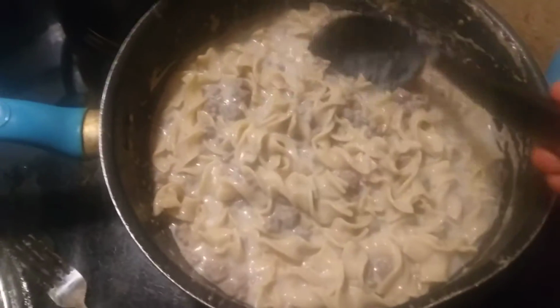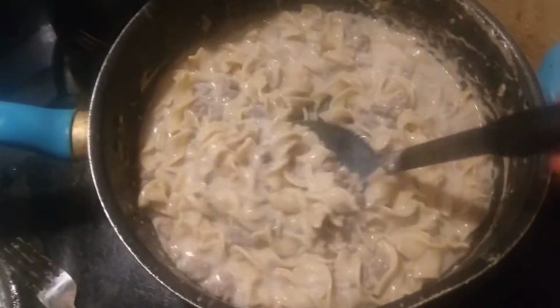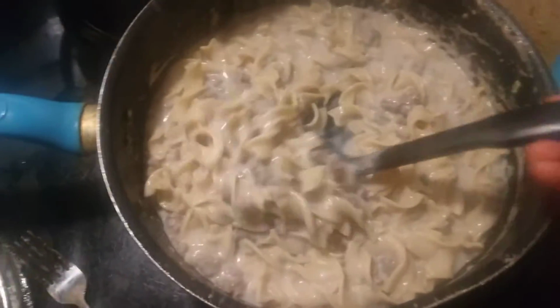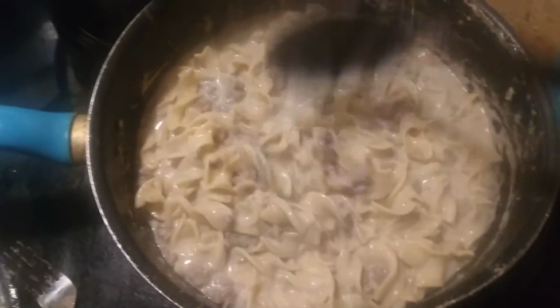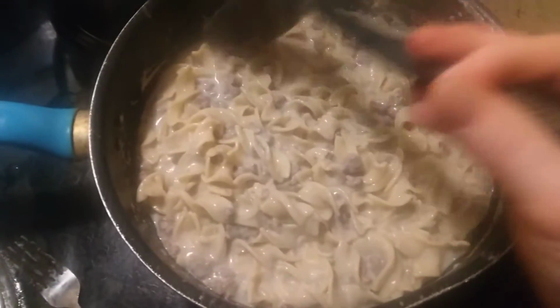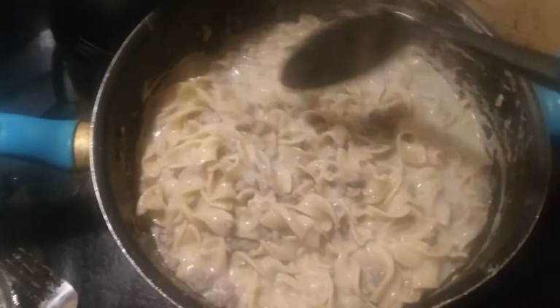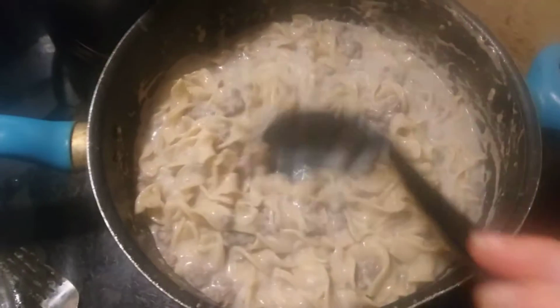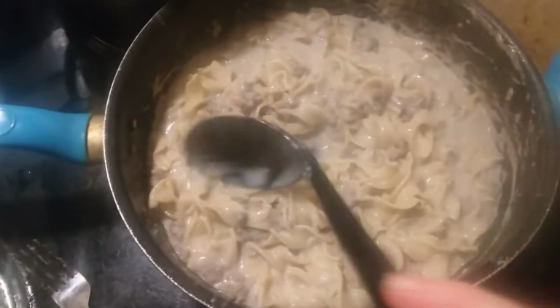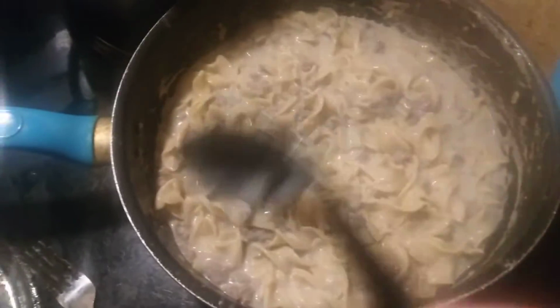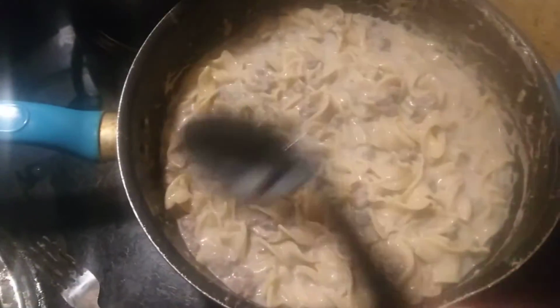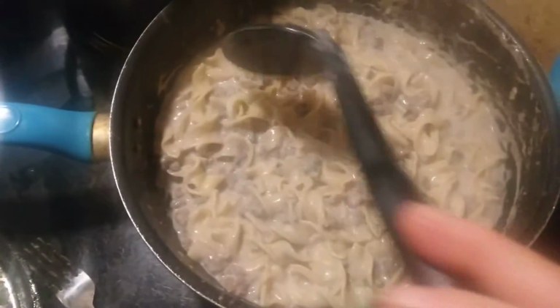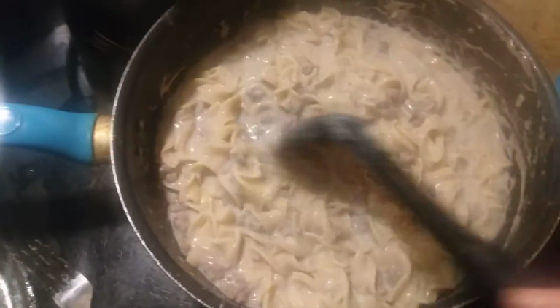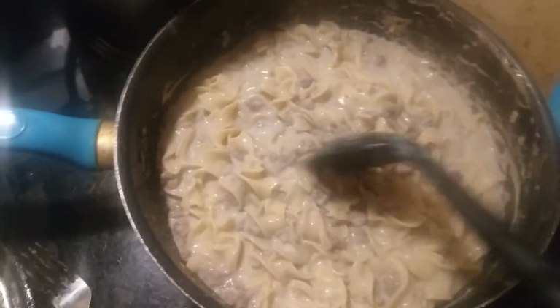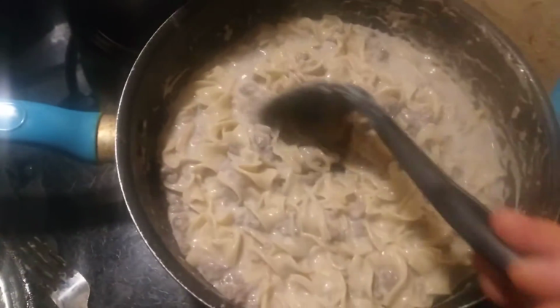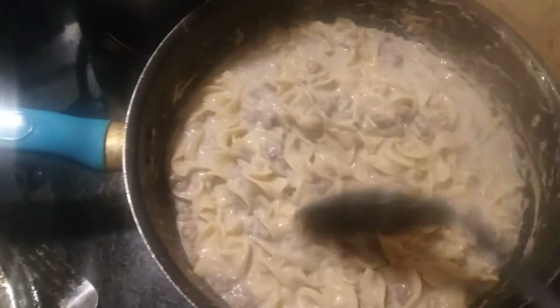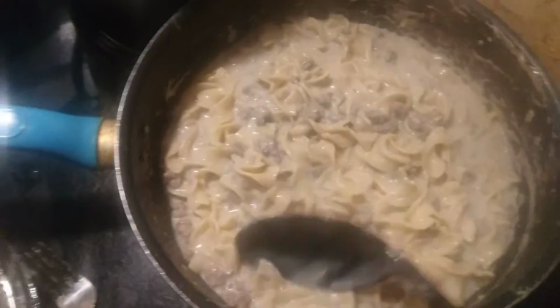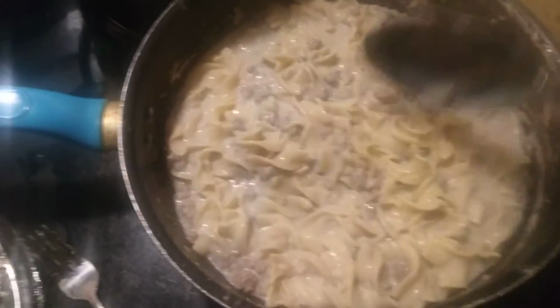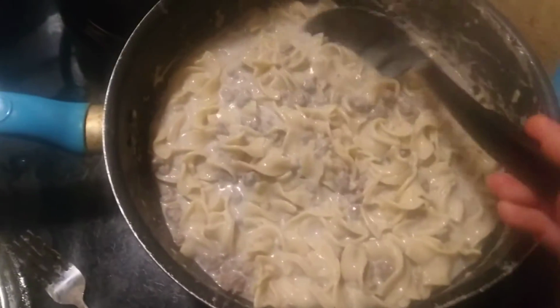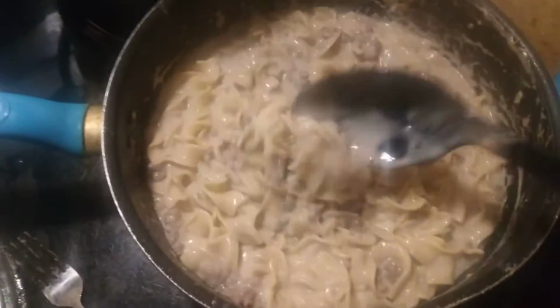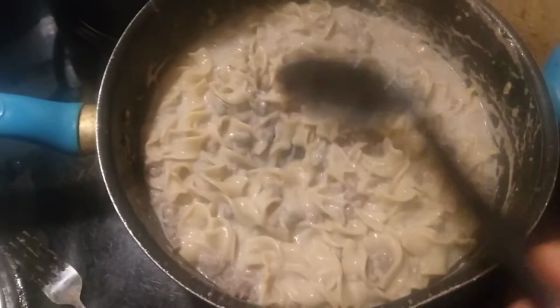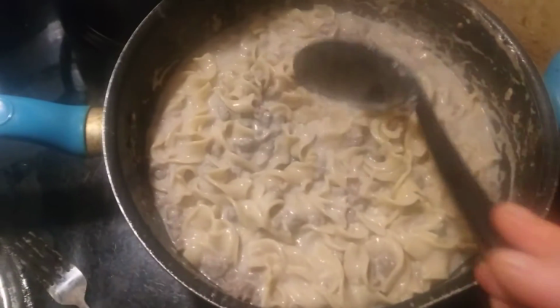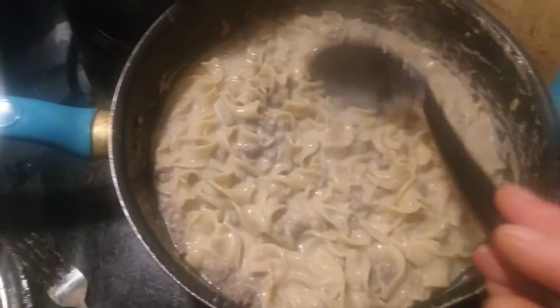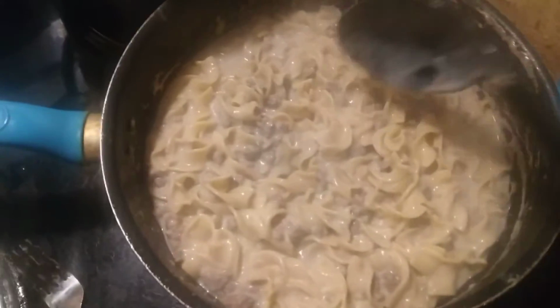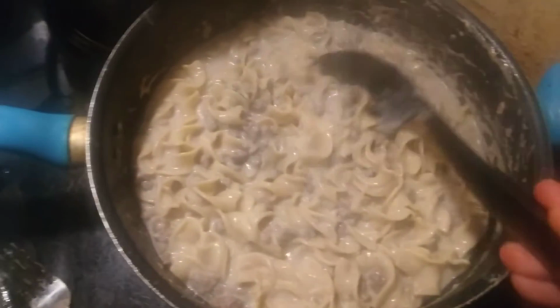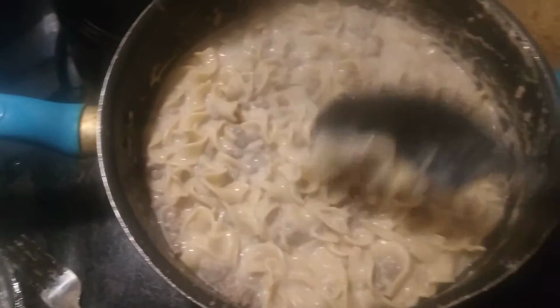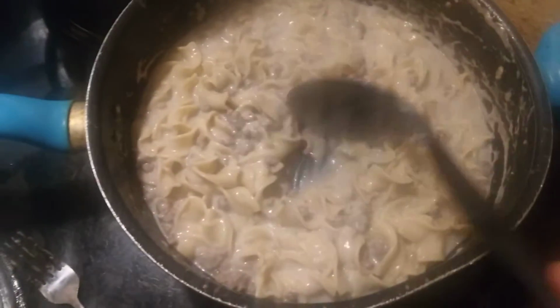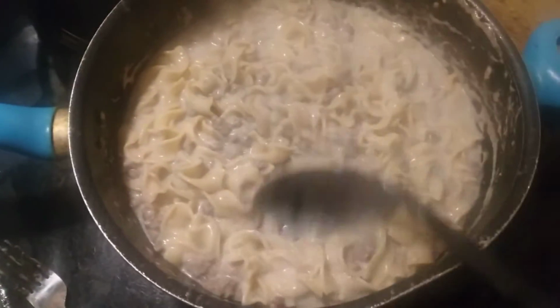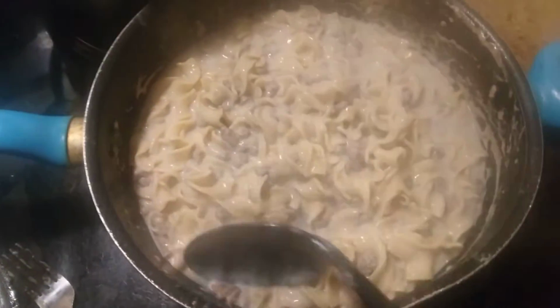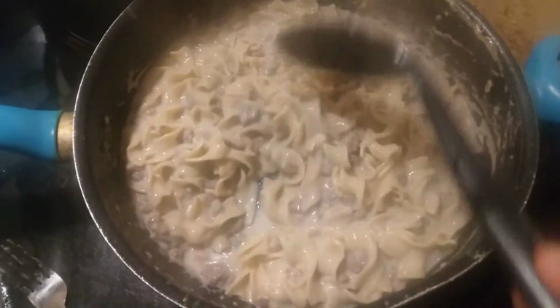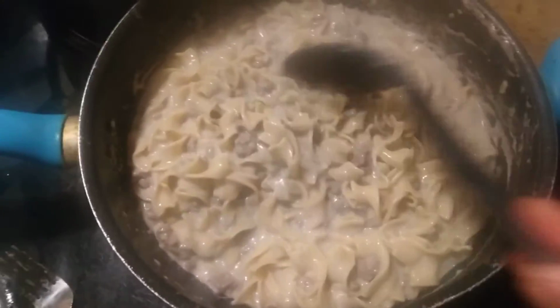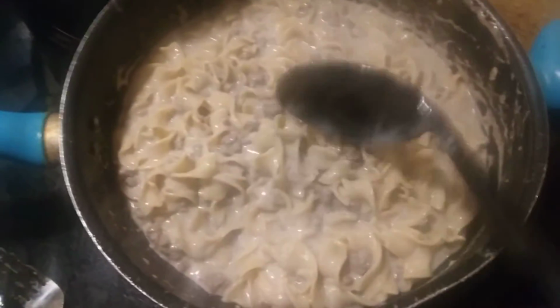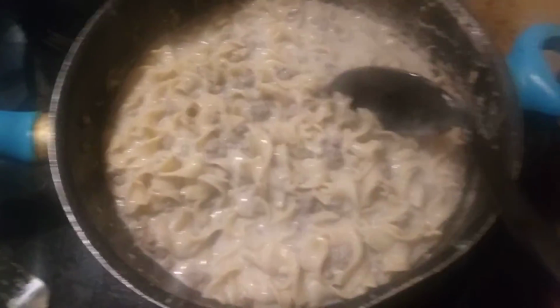First of all, I got some egg noodles, I got some hamburger, I got a can of cream of mushroom soup, and some milk to mix with it. A little paprika and some Worcestershire sauce.